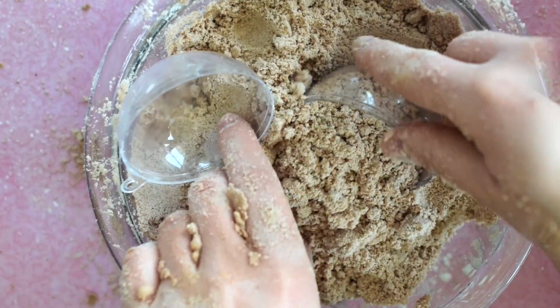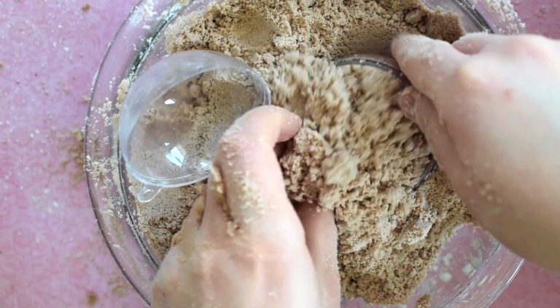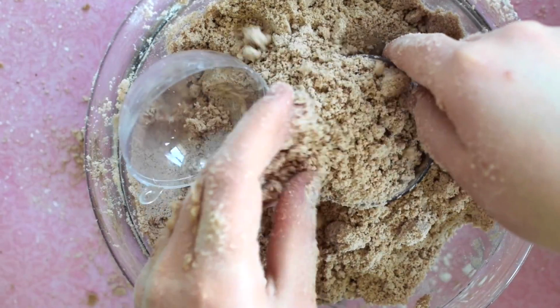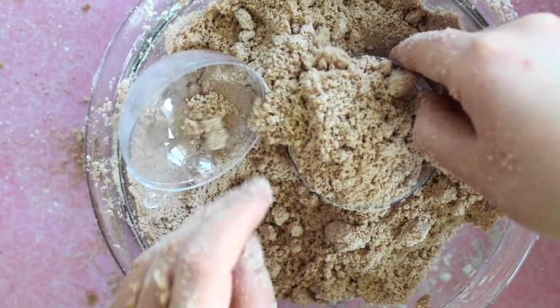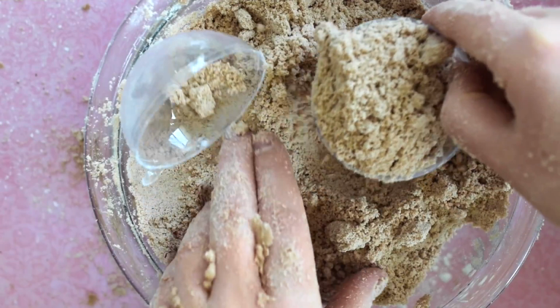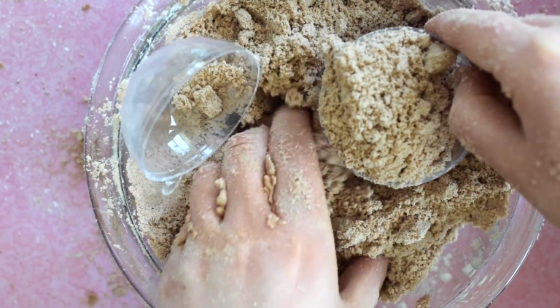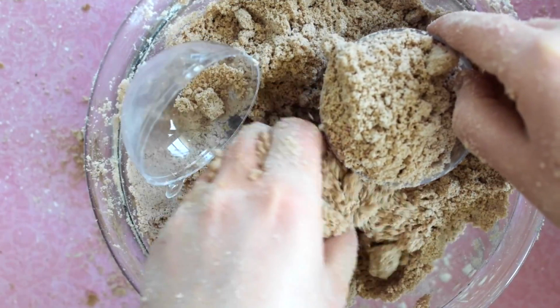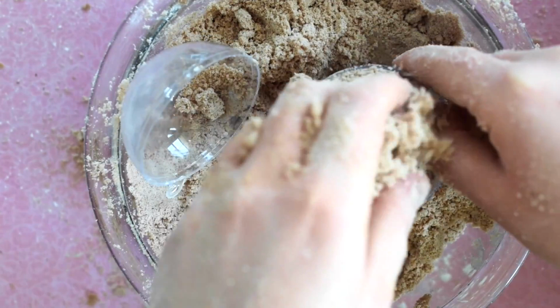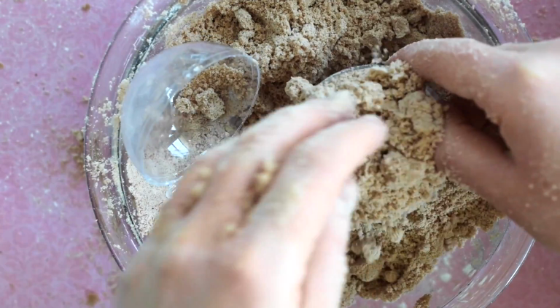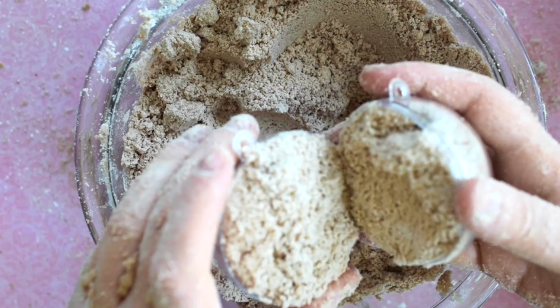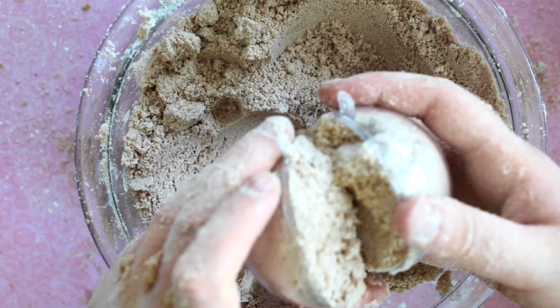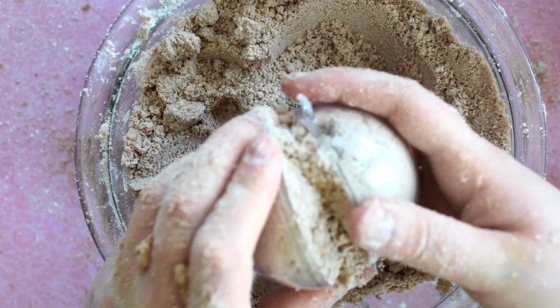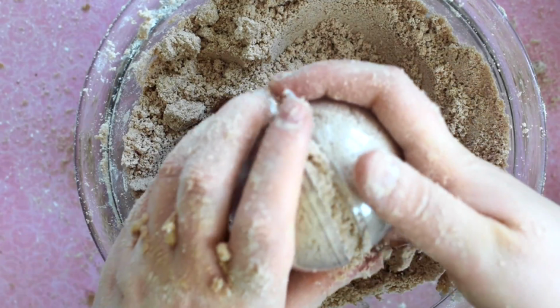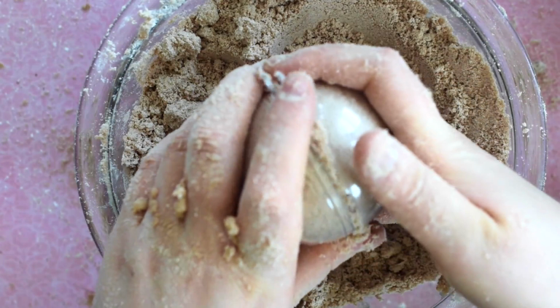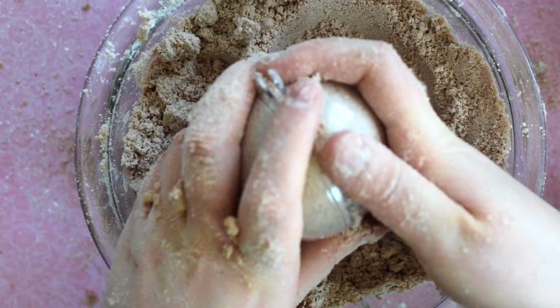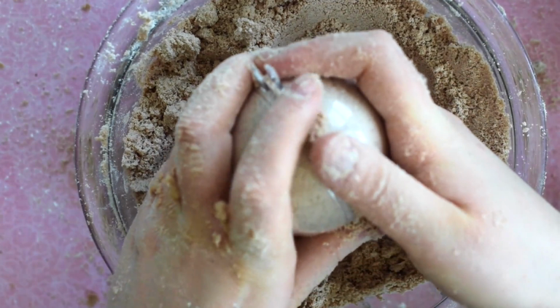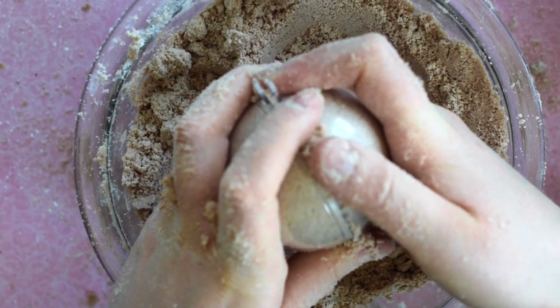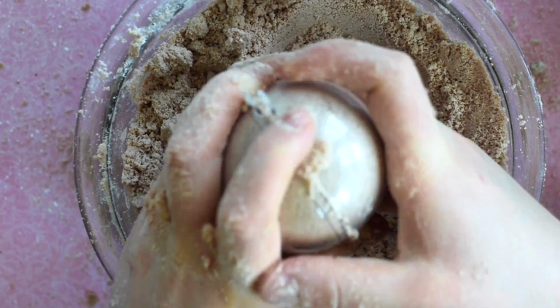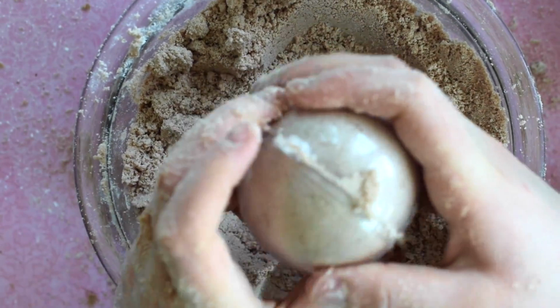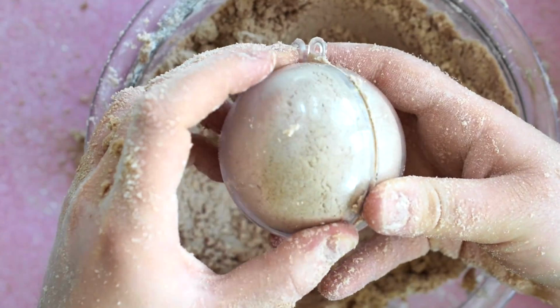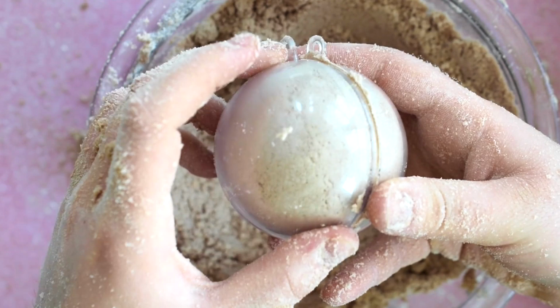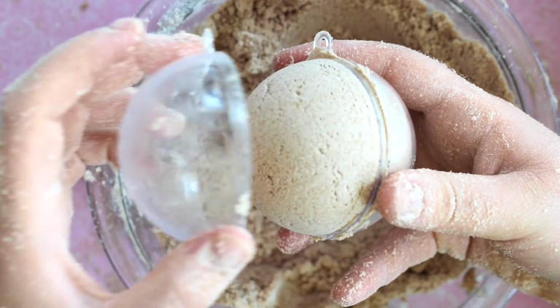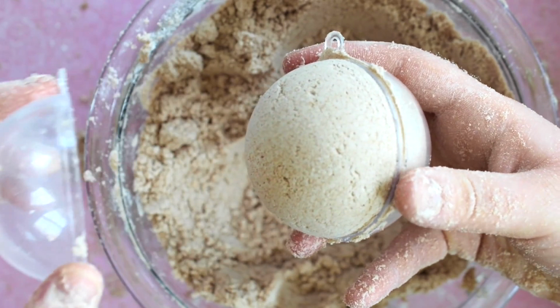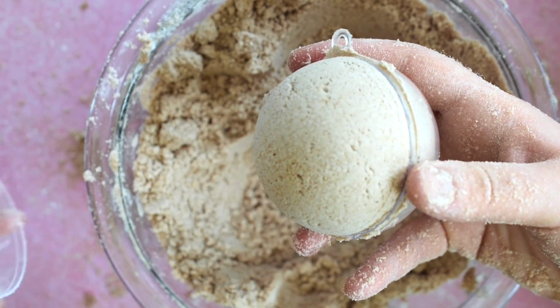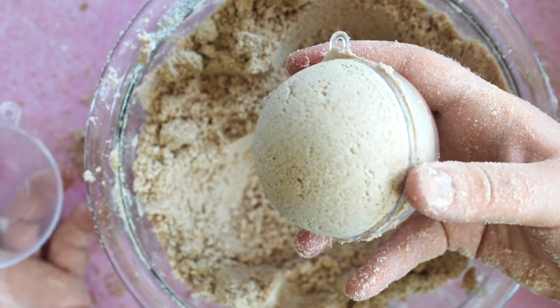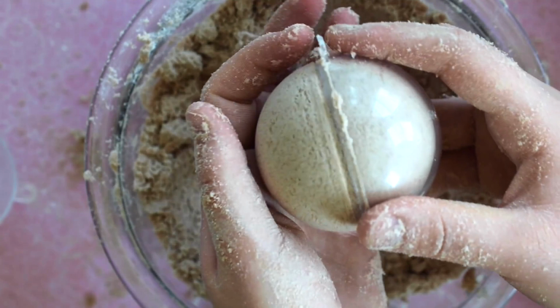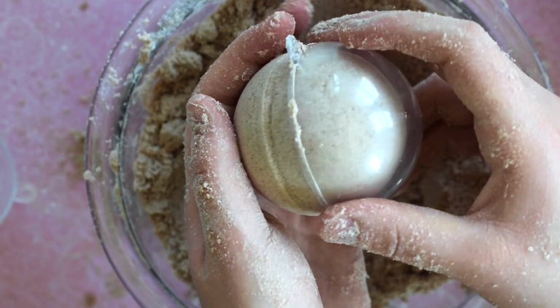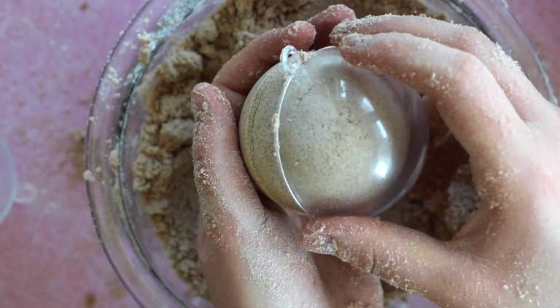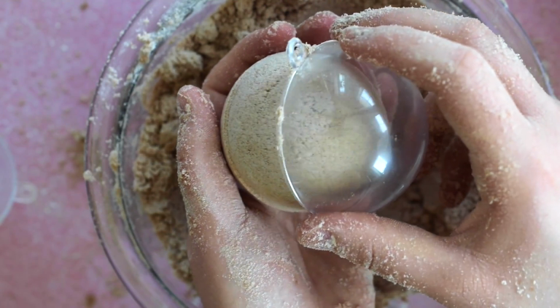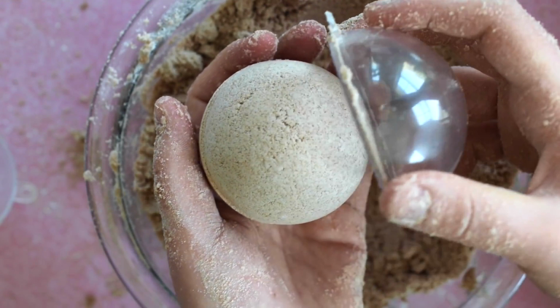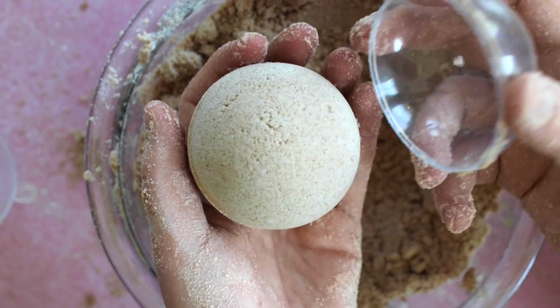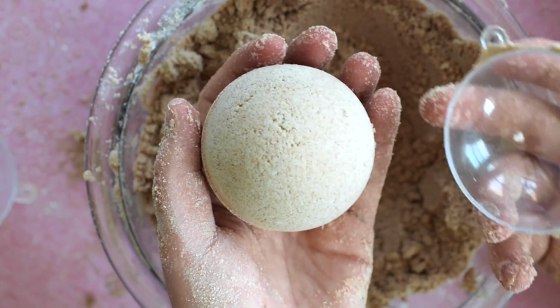To form the bath bombs into a sphere, use a fillable ornament and overfill both halves and press them together. Demold them by carefully removing each half of the ornament.